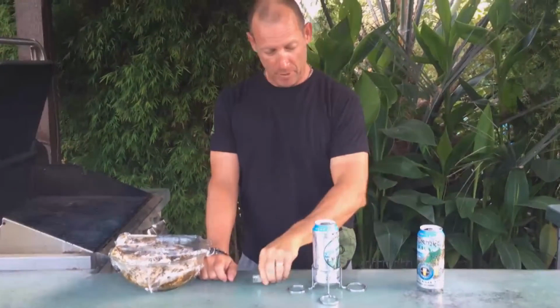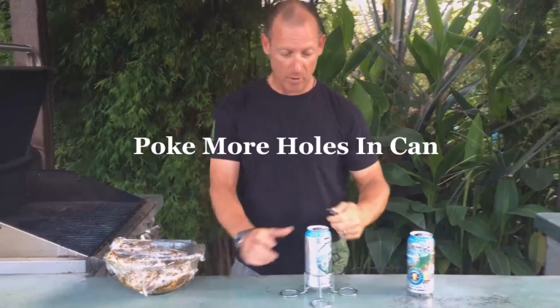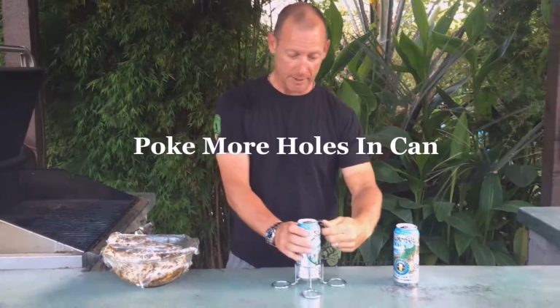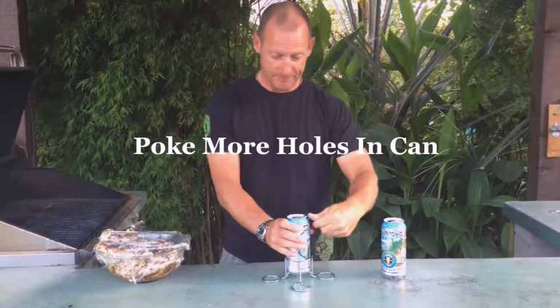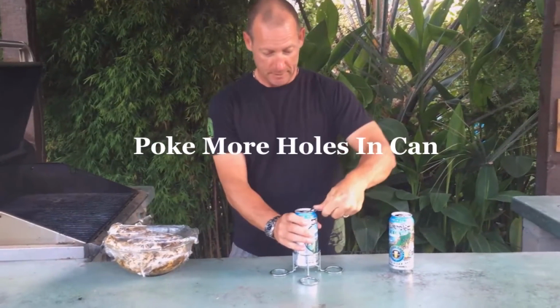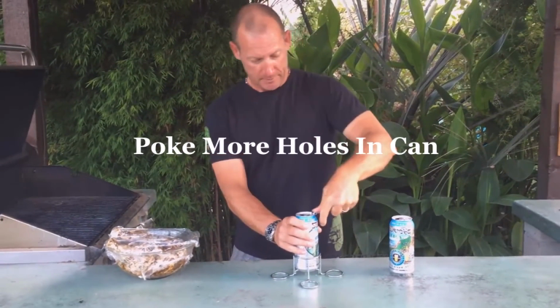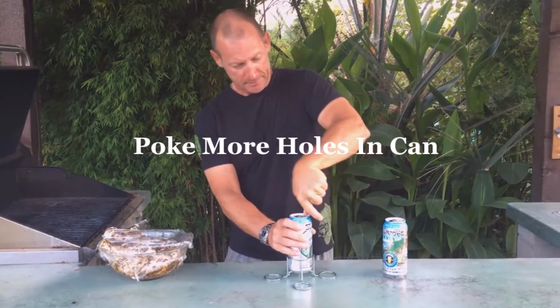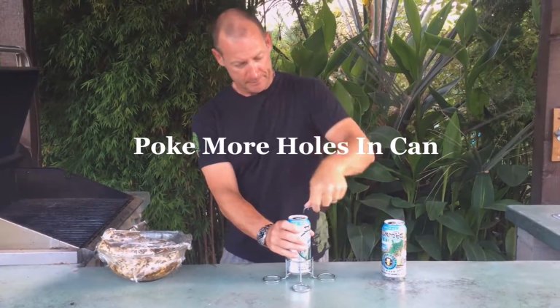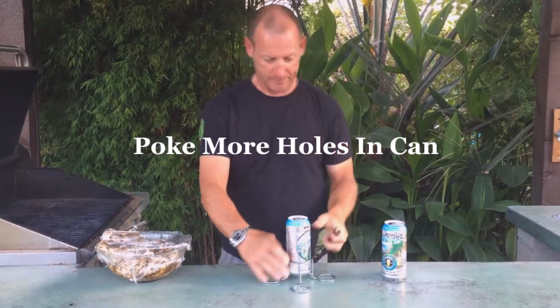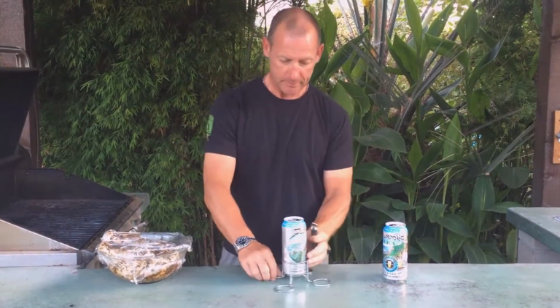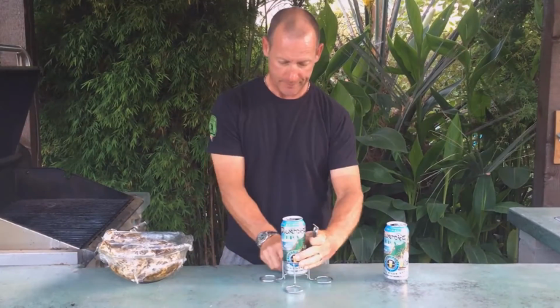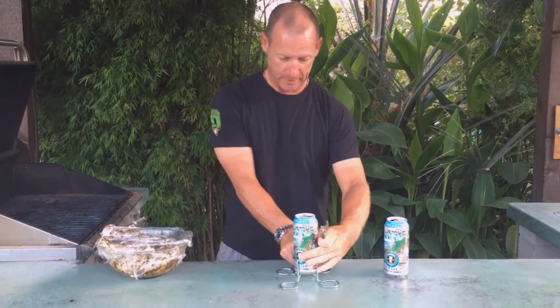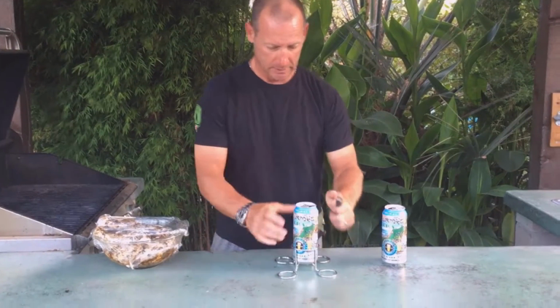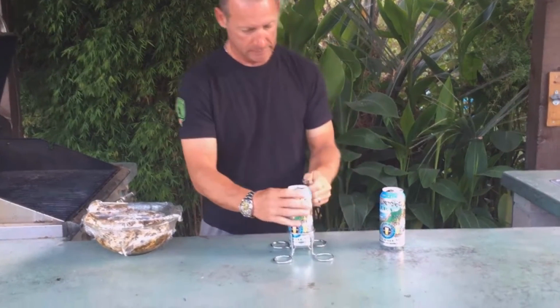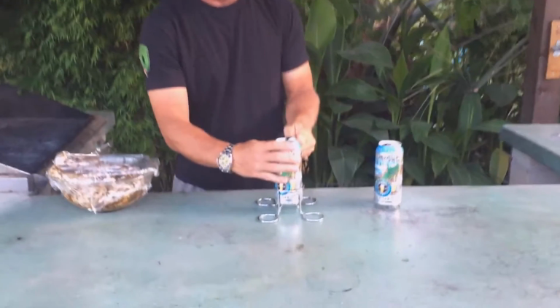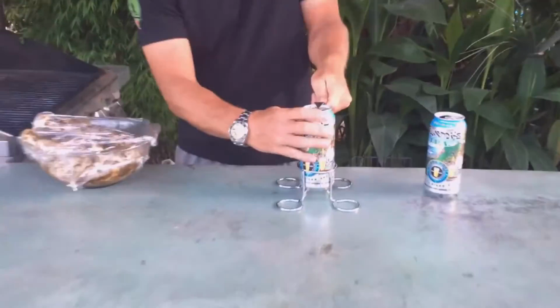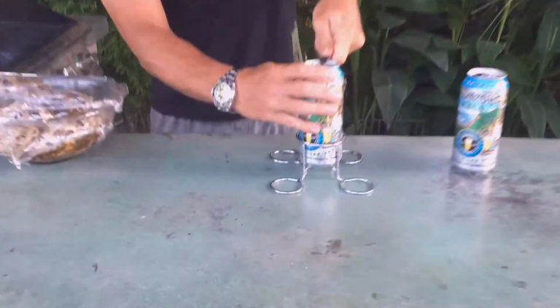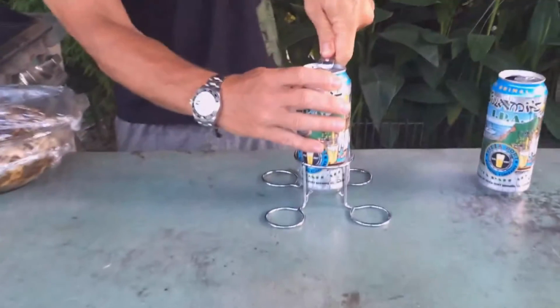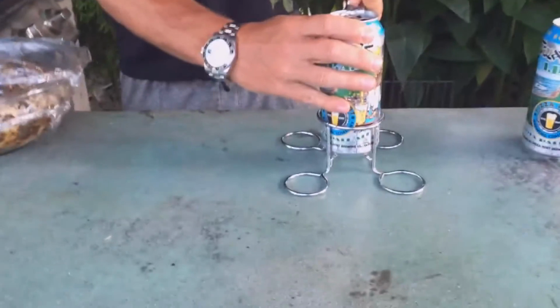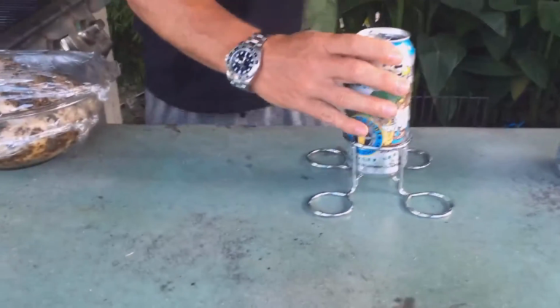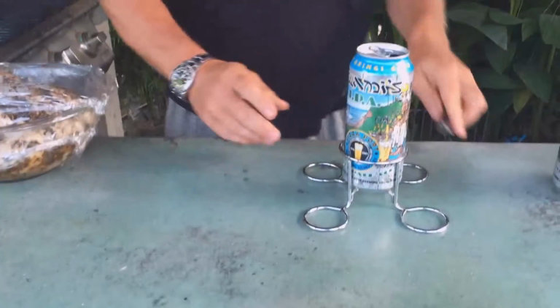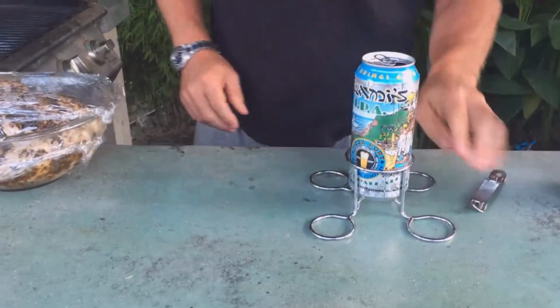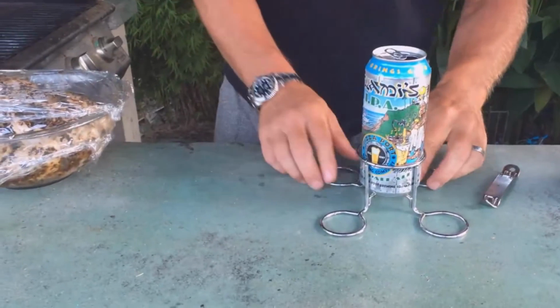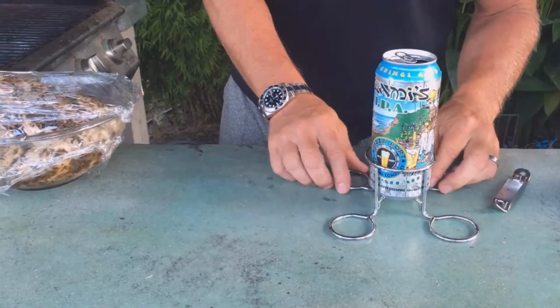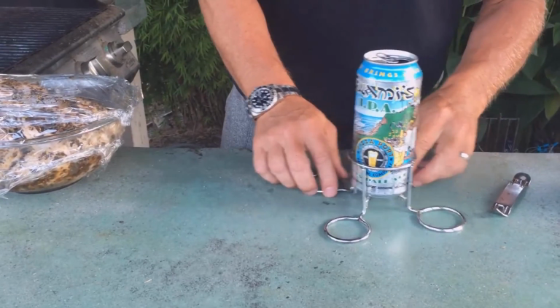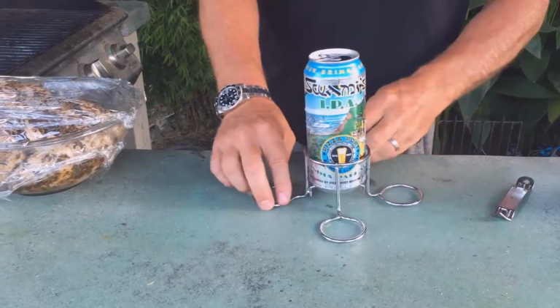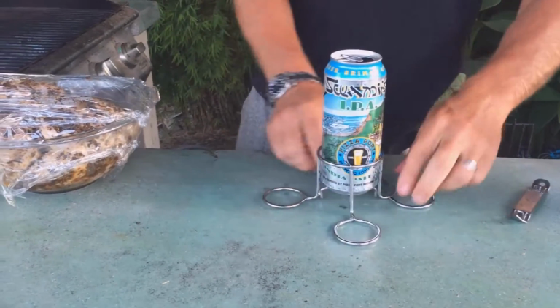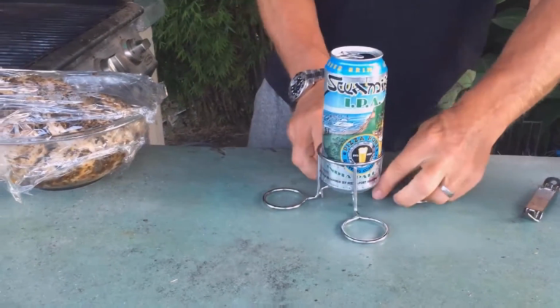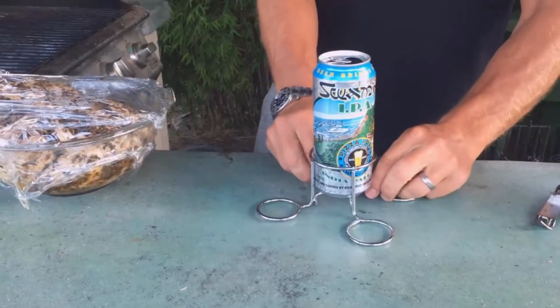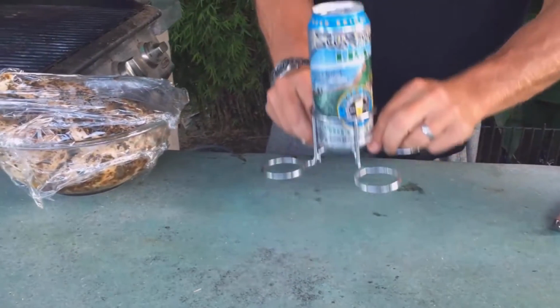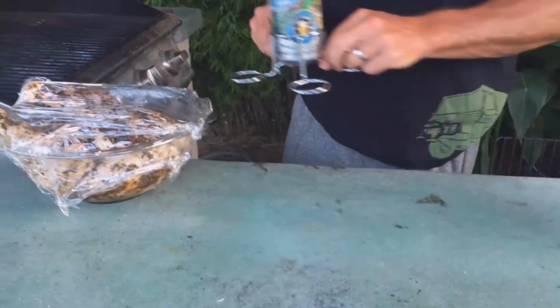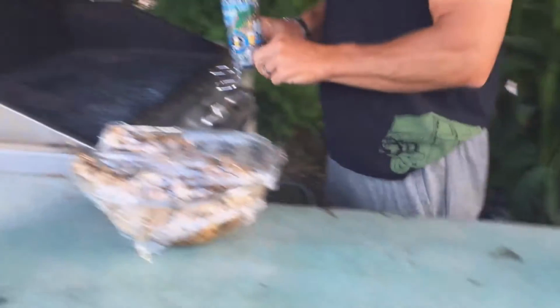Poke some more holes in it. That was almost a half — that's a 16 ounce.